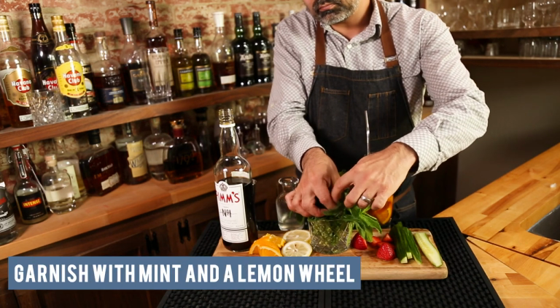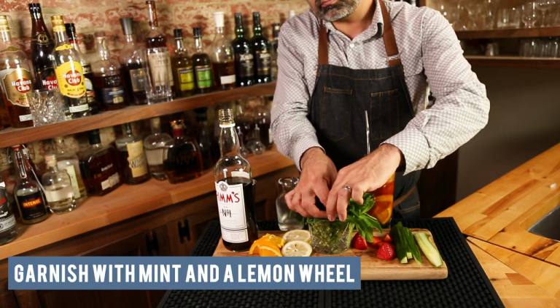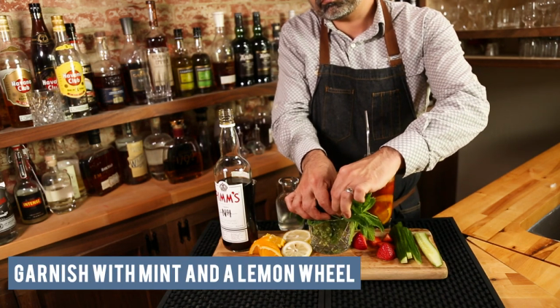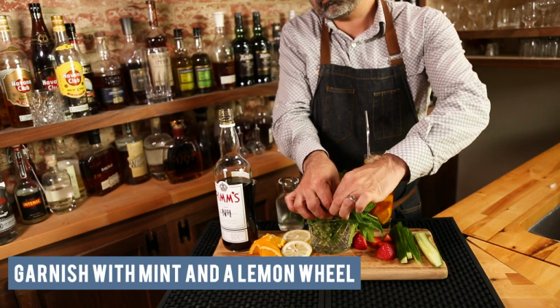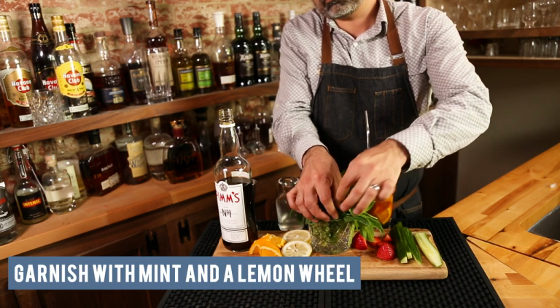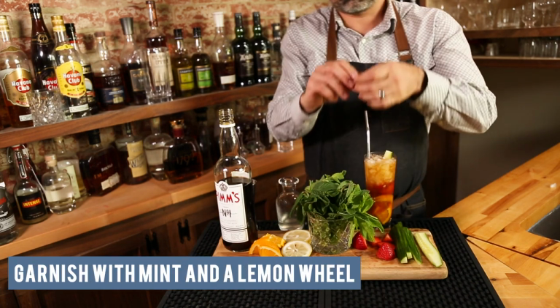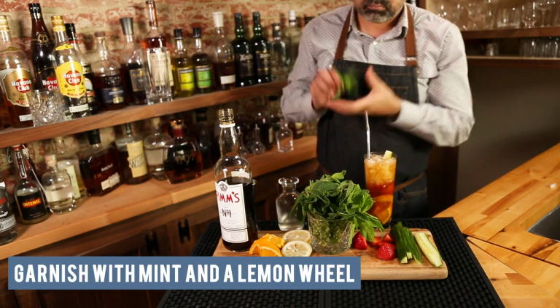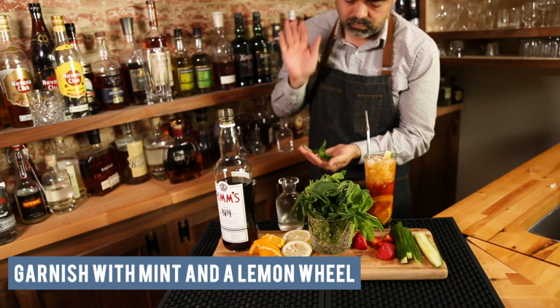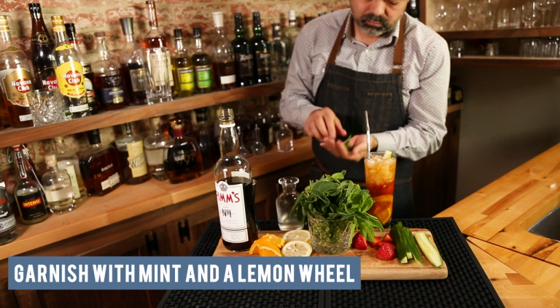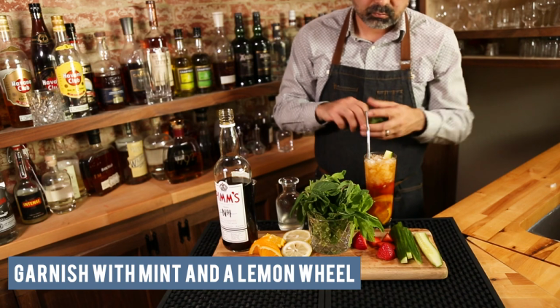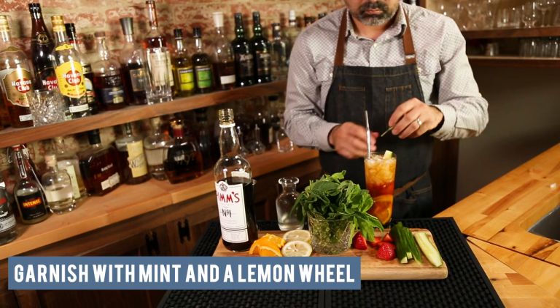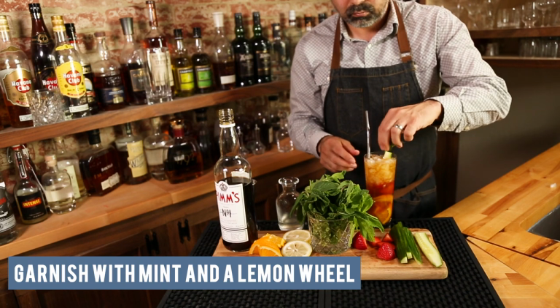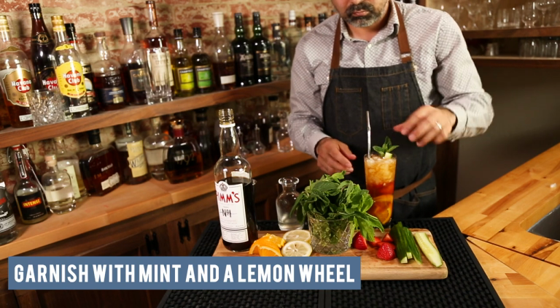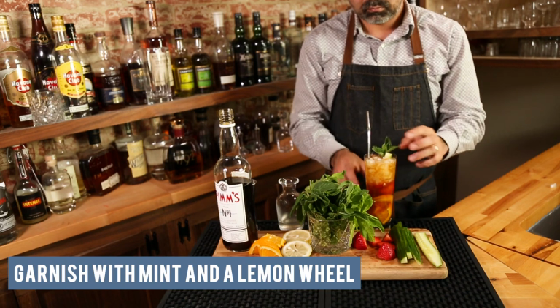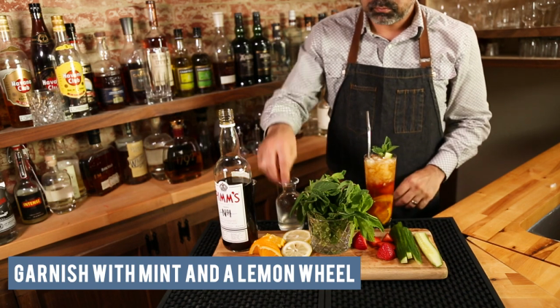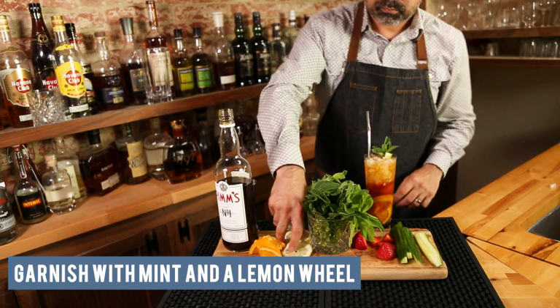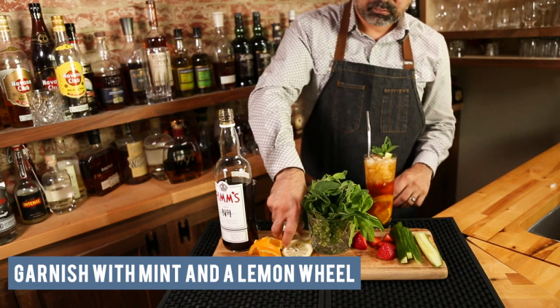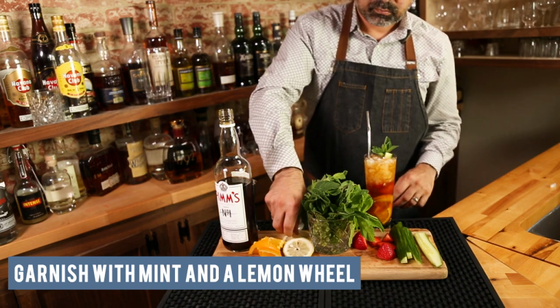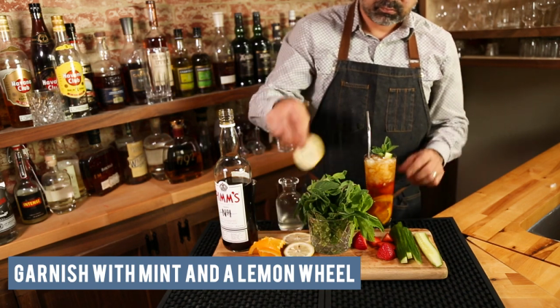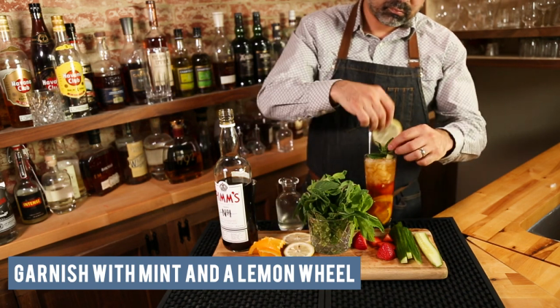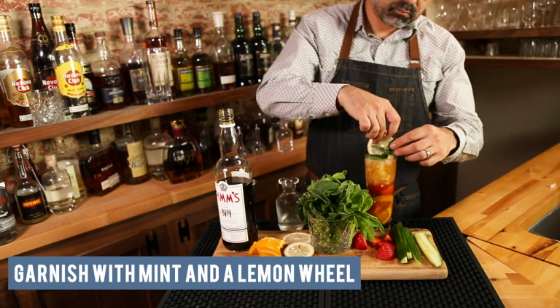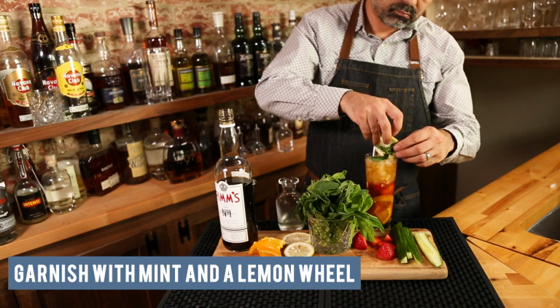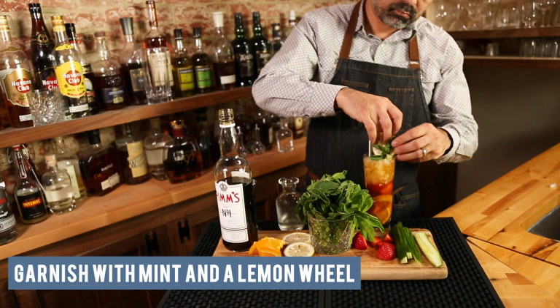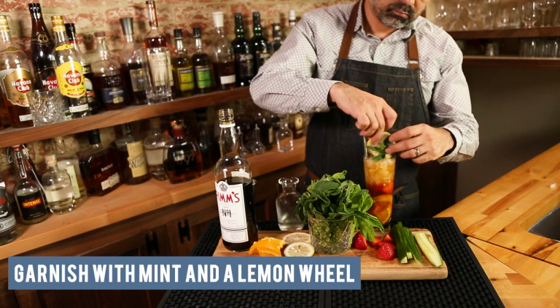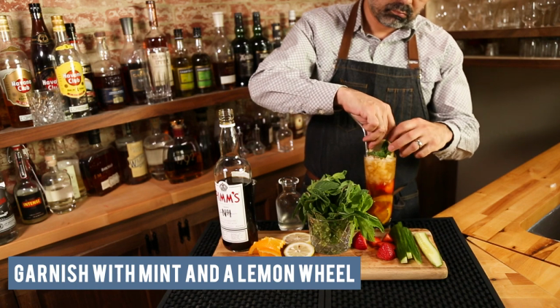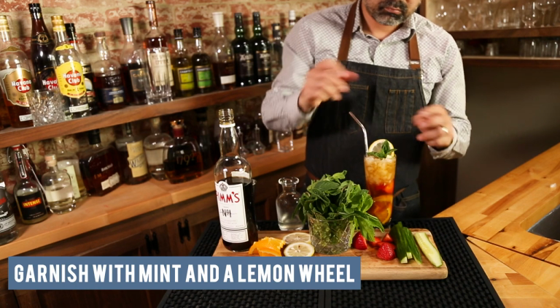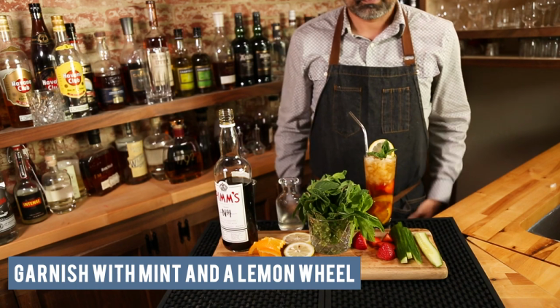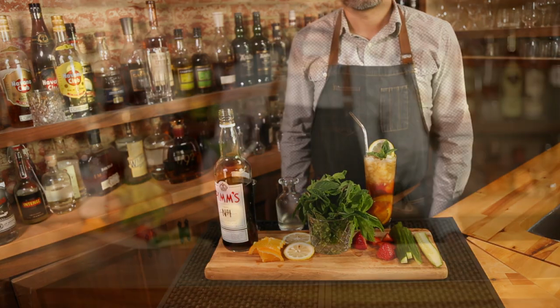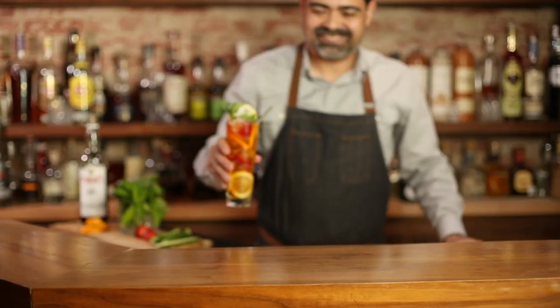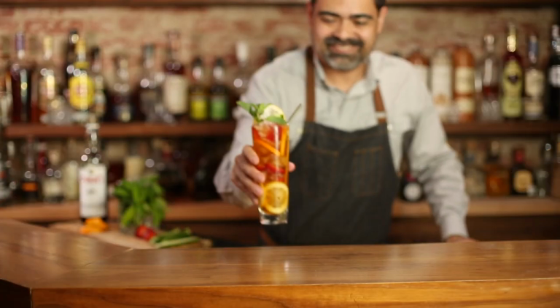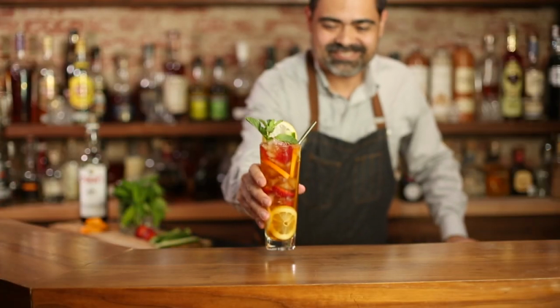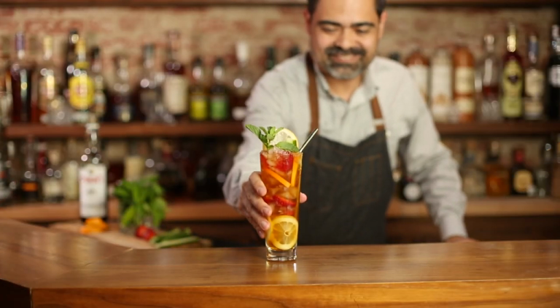Finally, you're going to garnish it with some mint and a lemon wheel. Now you can make this as fancy as you want or as simple and clean as you want as well — it's one of the beautiful things about the Pimms Cup. Either way, I hope you enjoy, and cheers.